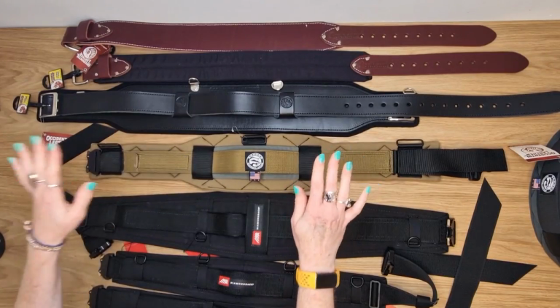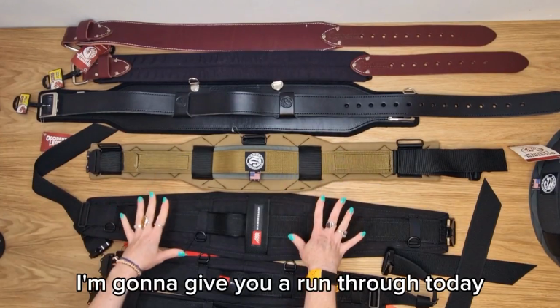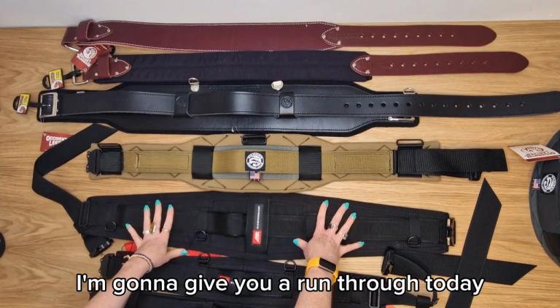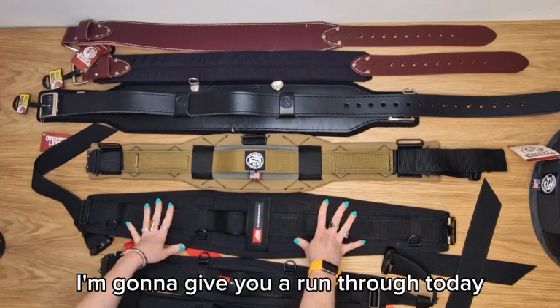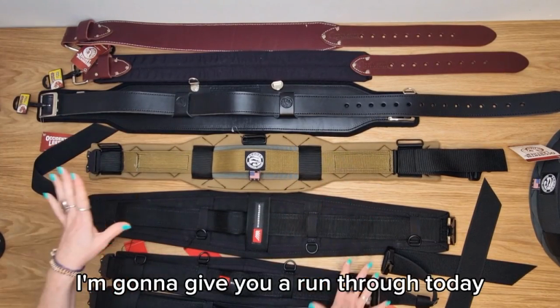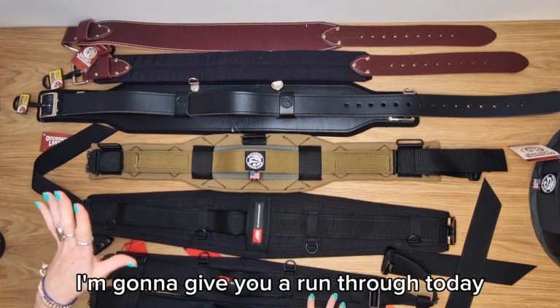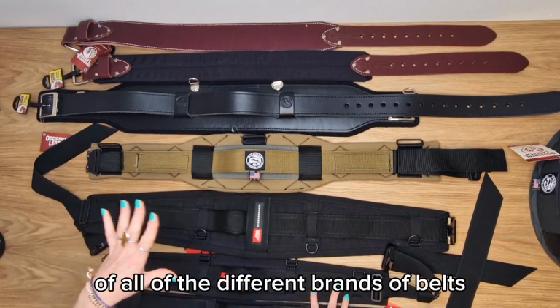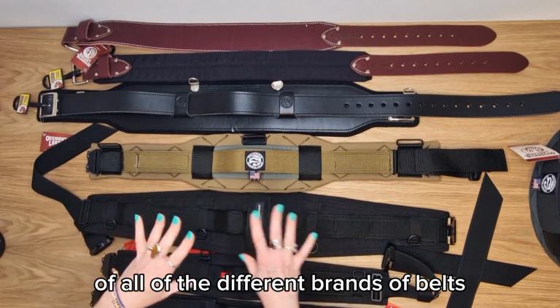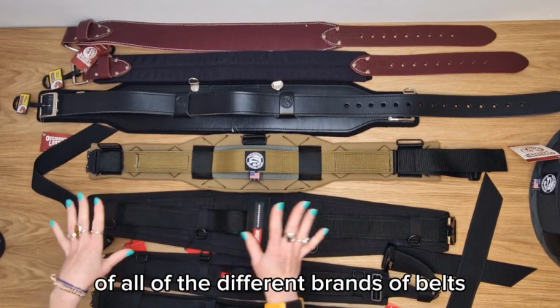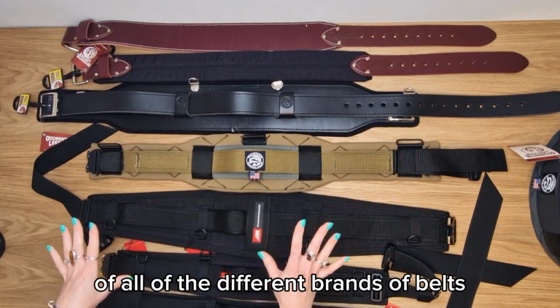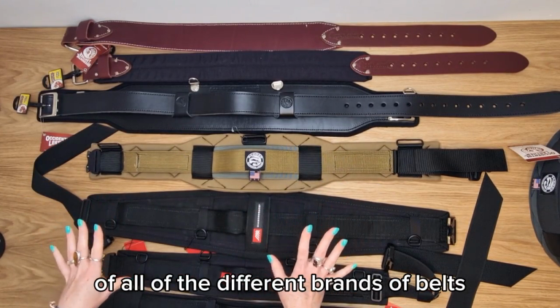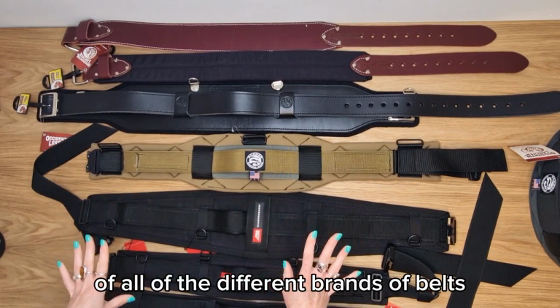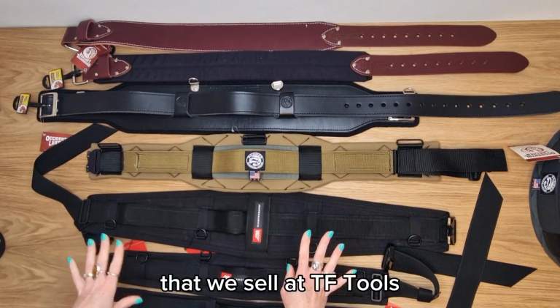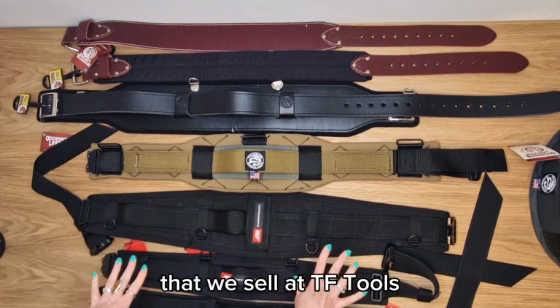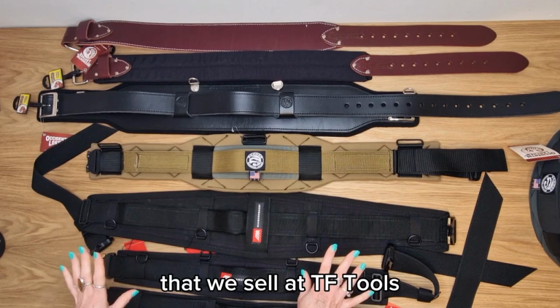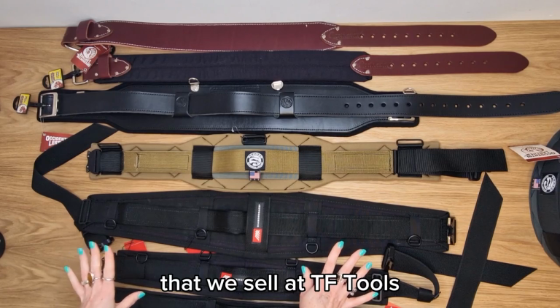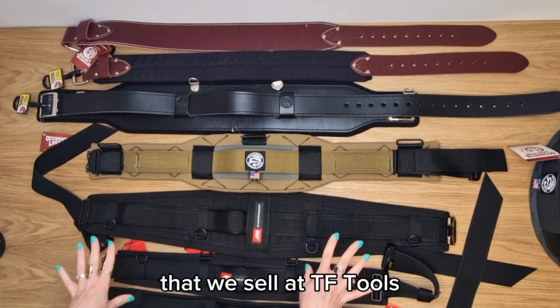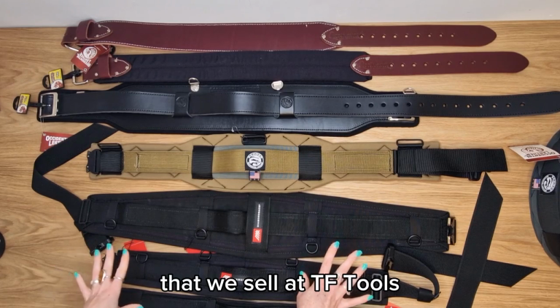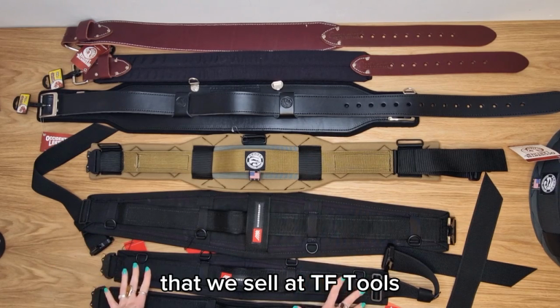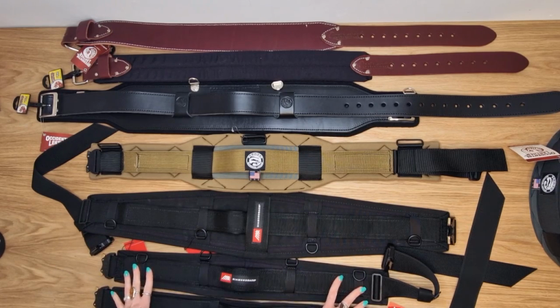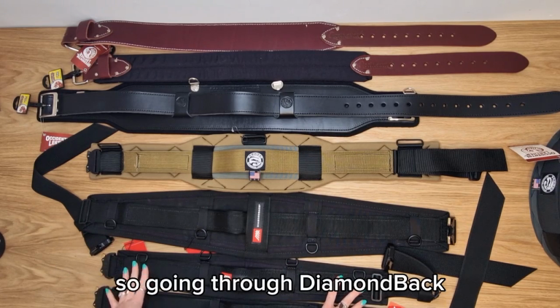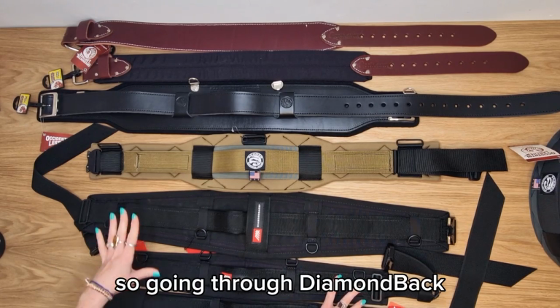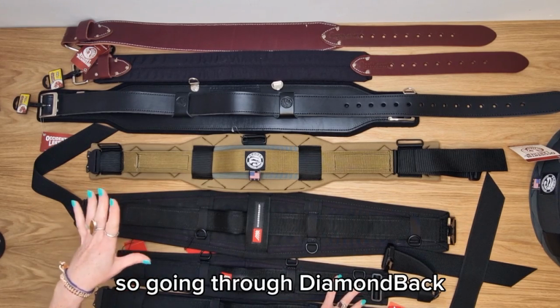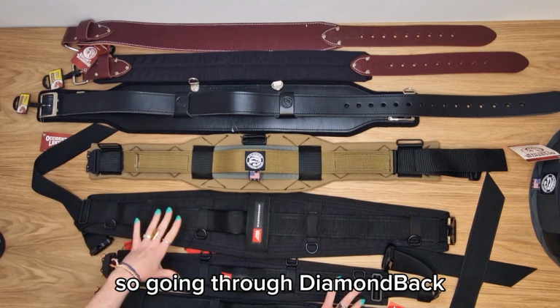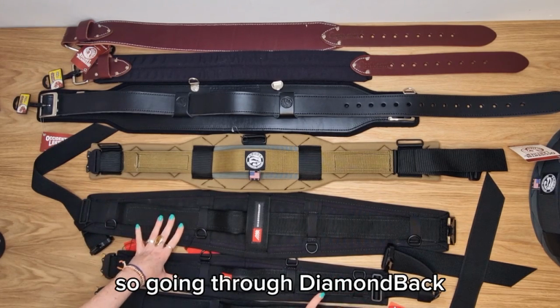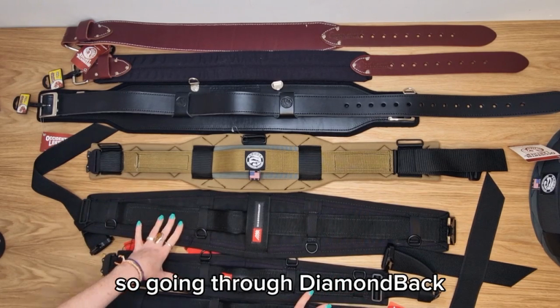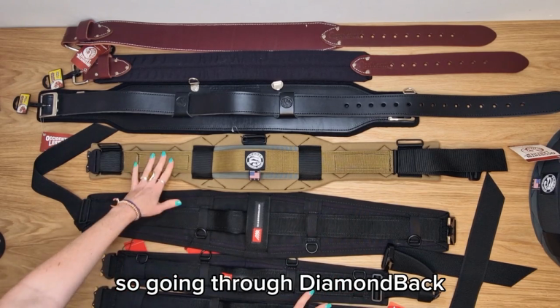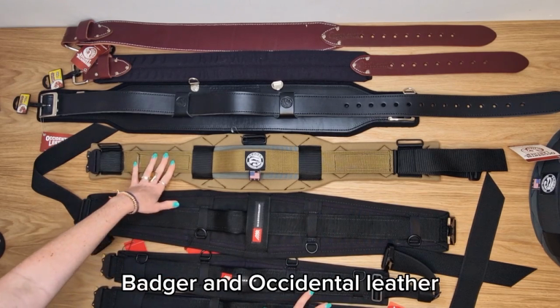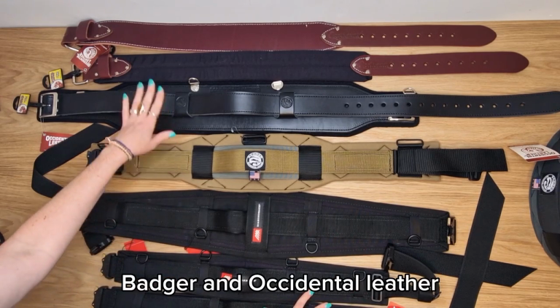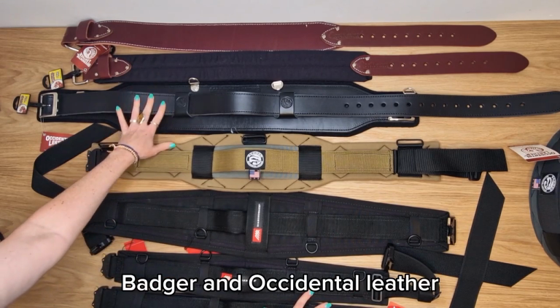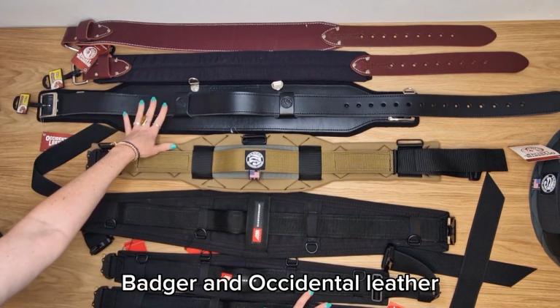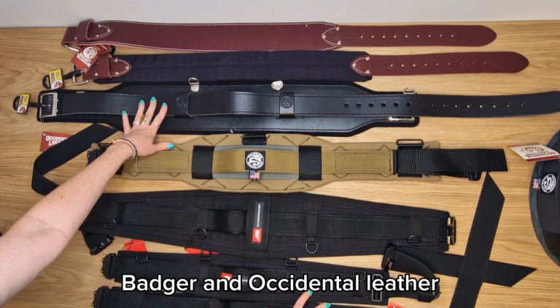I'm going to give you a run through today of all of the different brands of belts that we sell on TF Tools, going through Diamondback, Badger, and Occidental Leather.